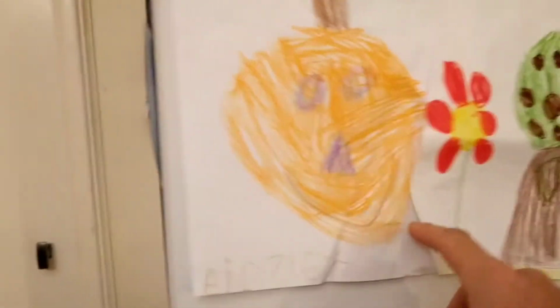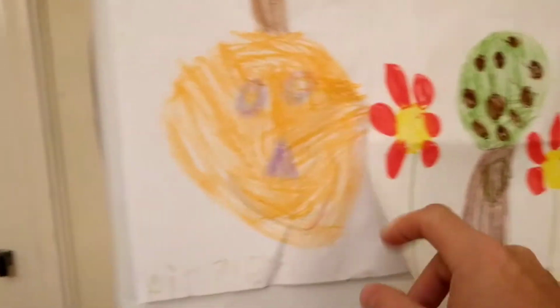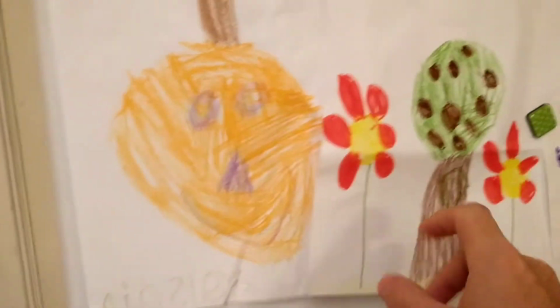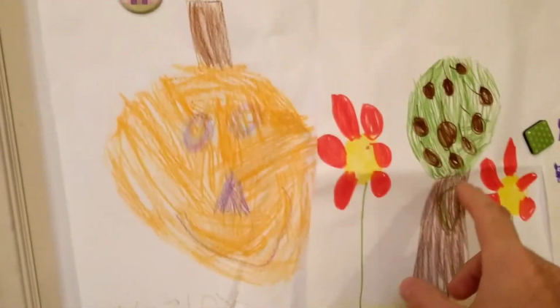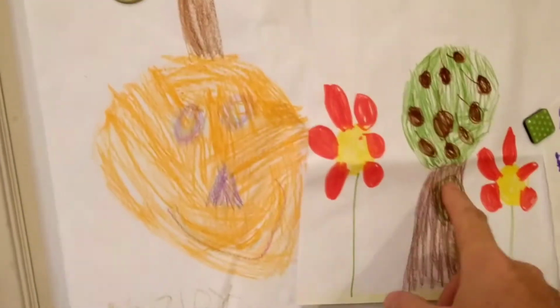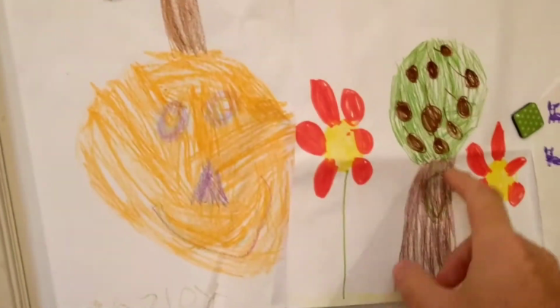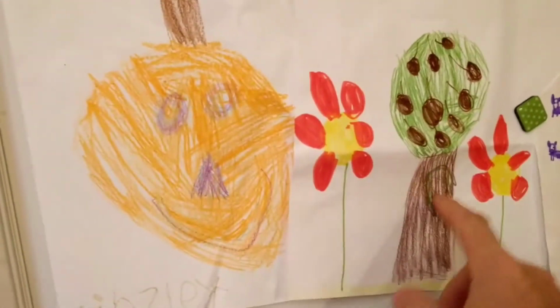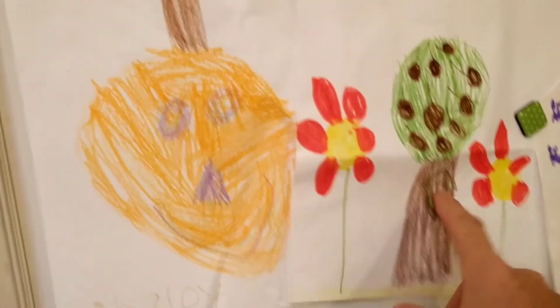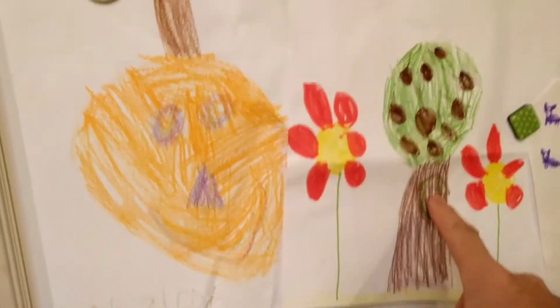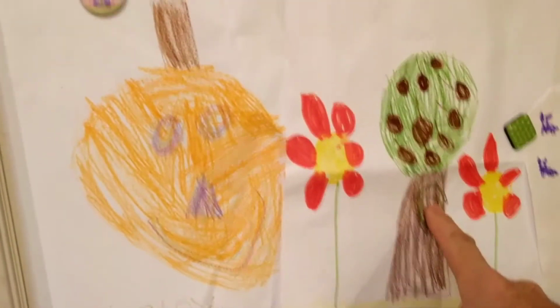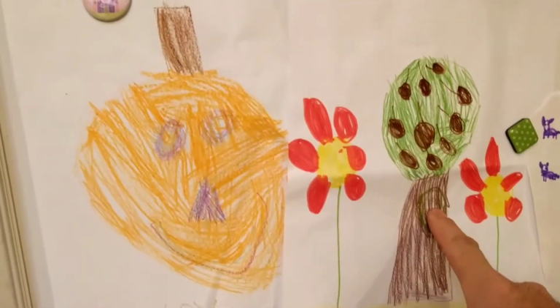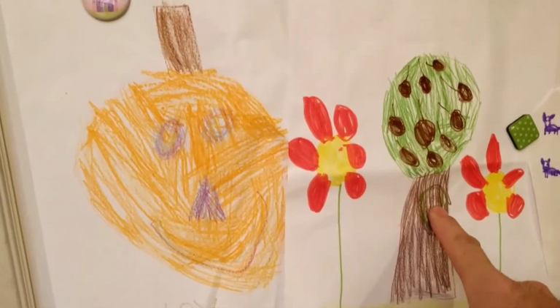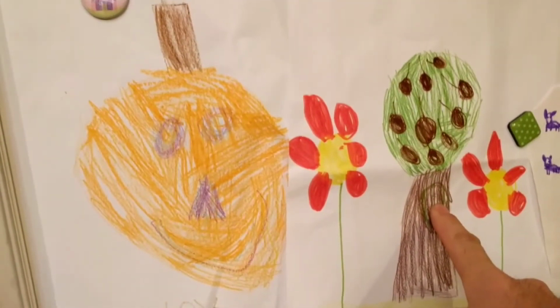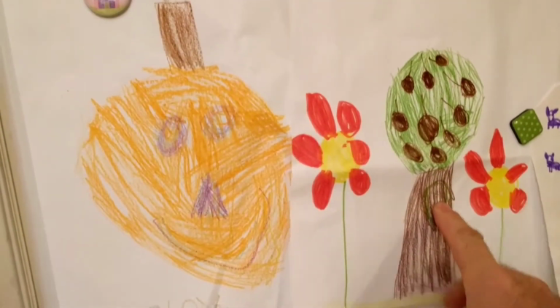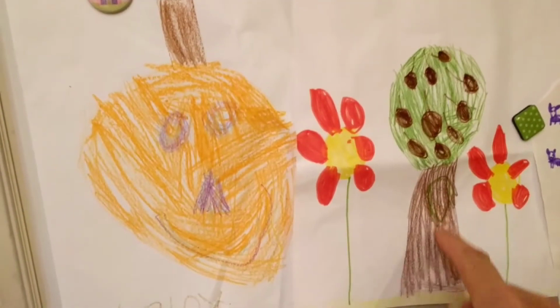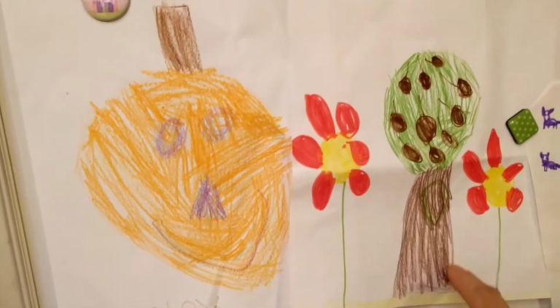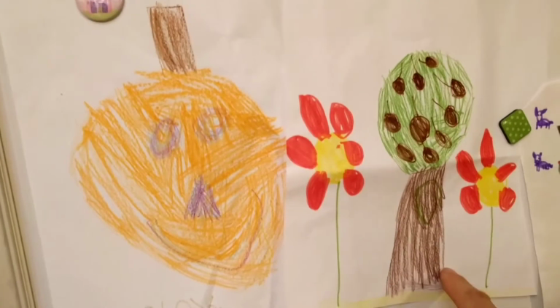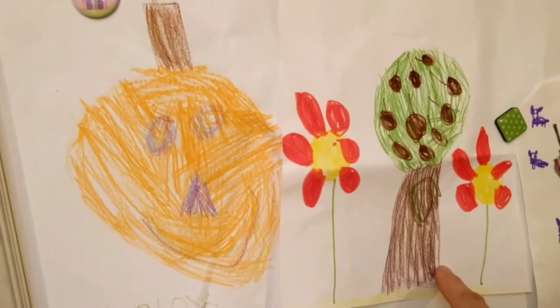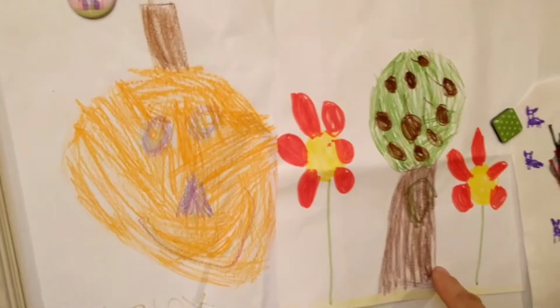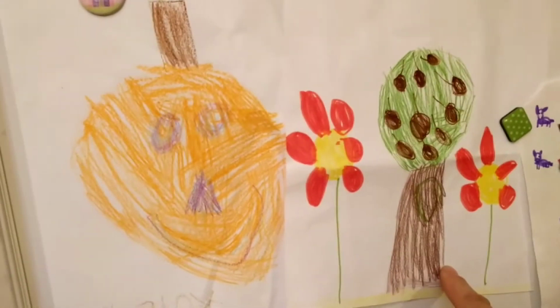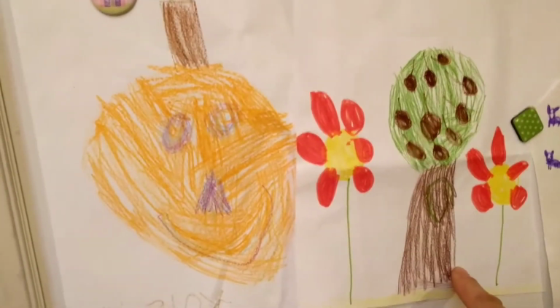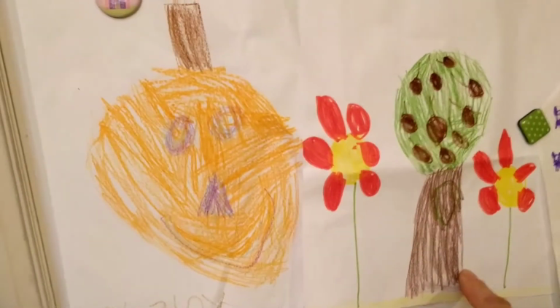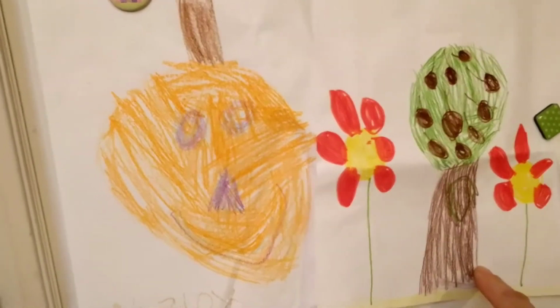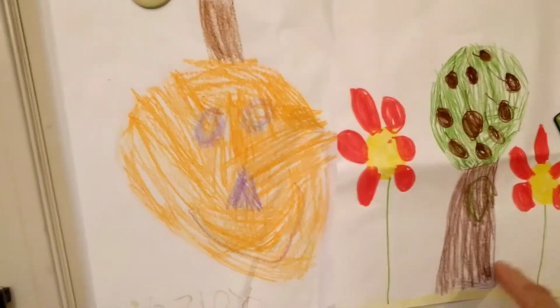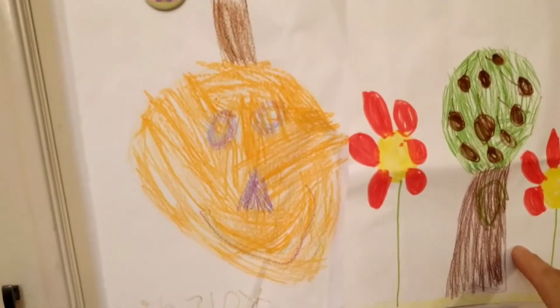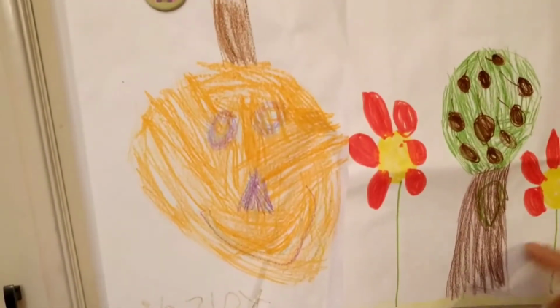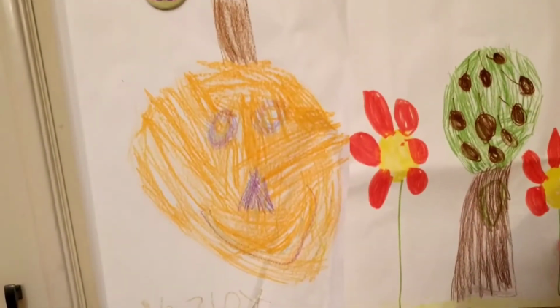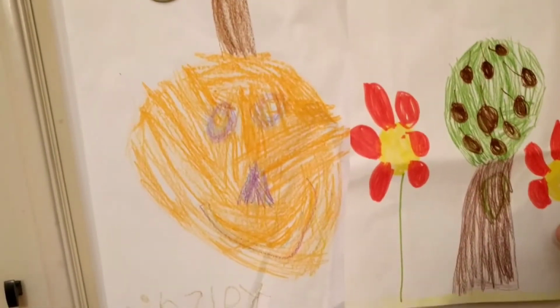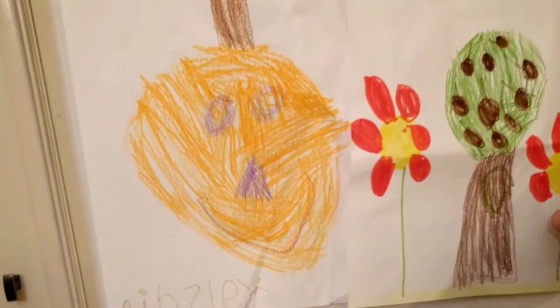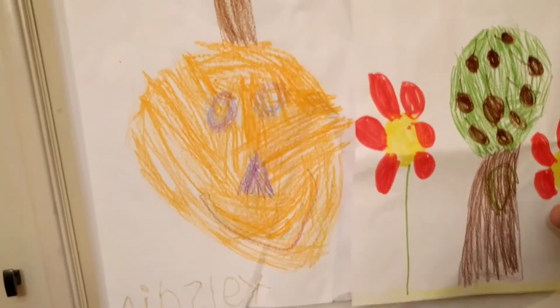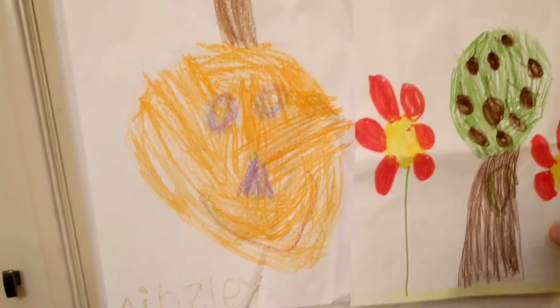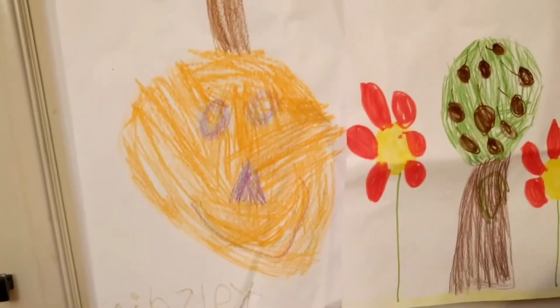And what's this picture right here? A tree with flowers and there's a chipmunk home but I forgot to have the chipmunks.